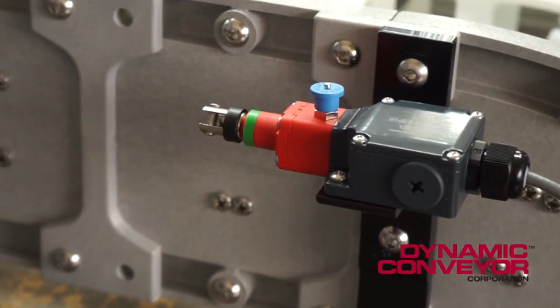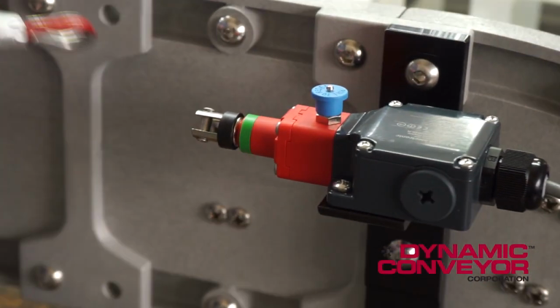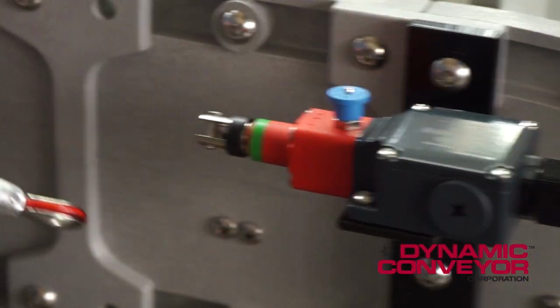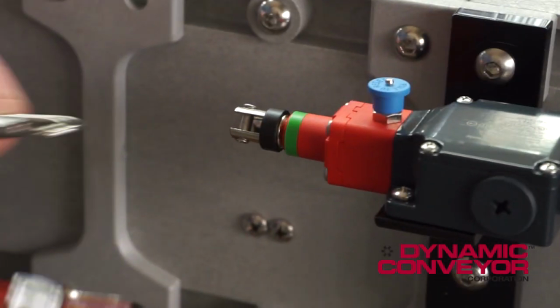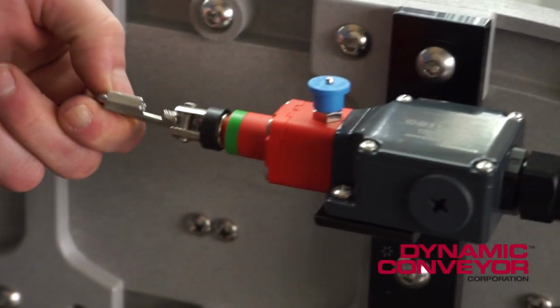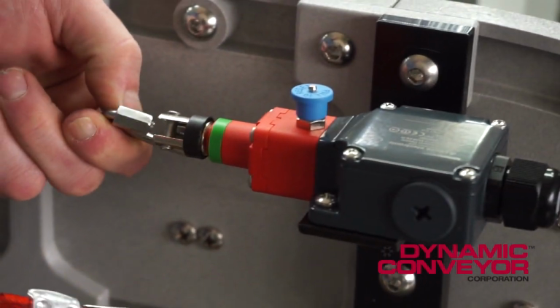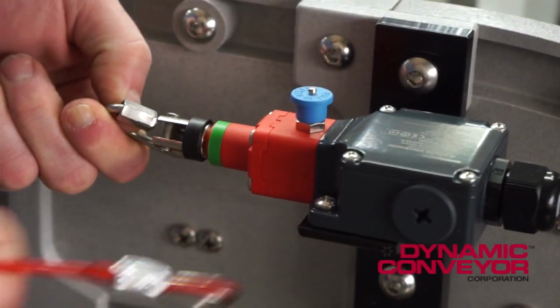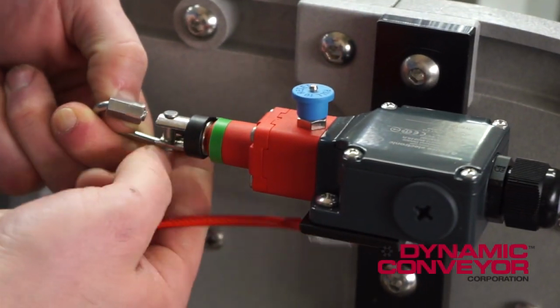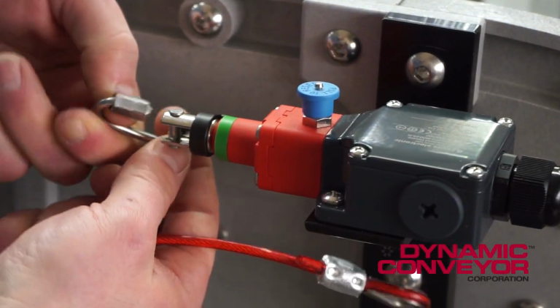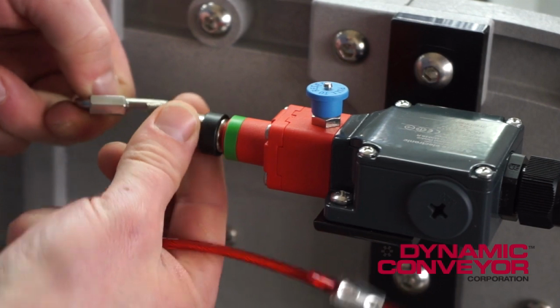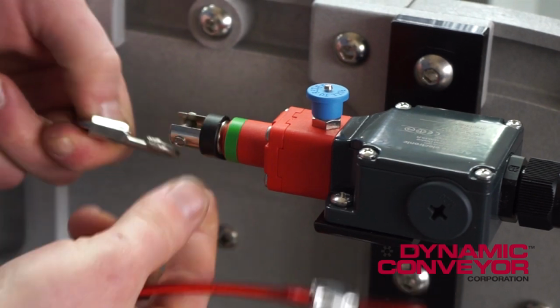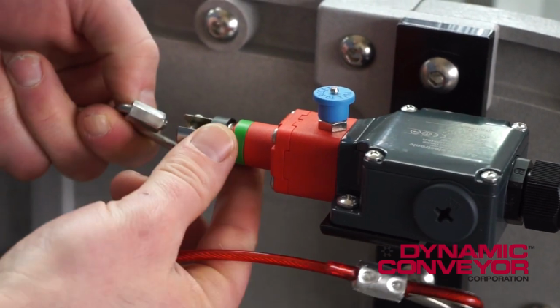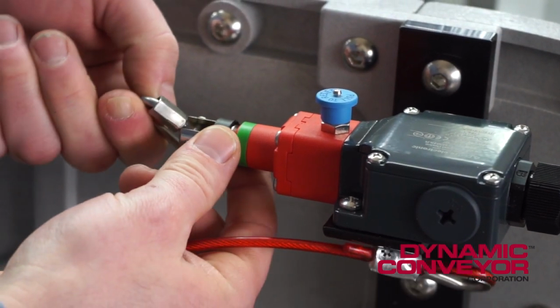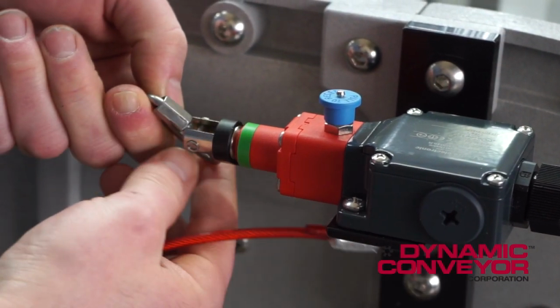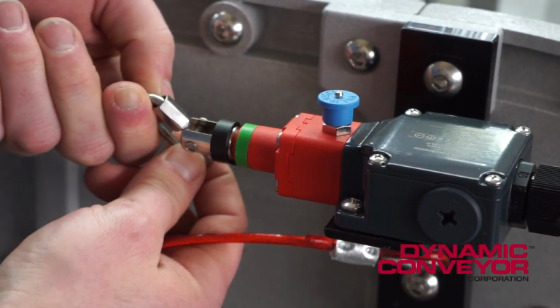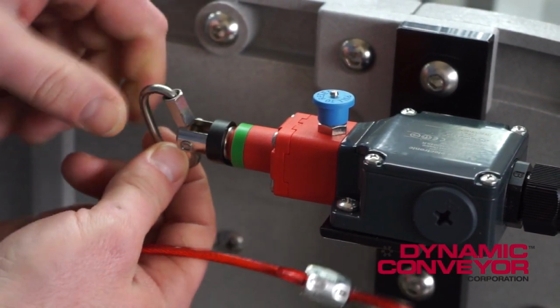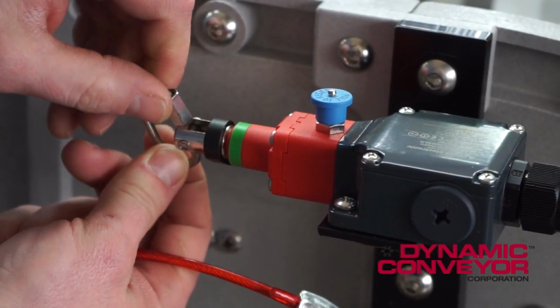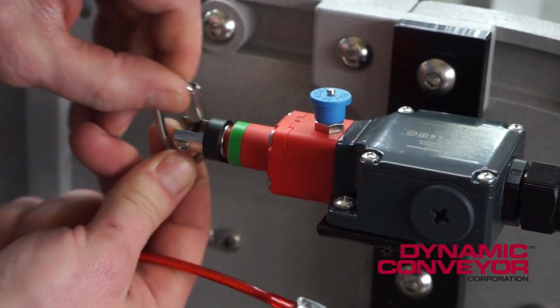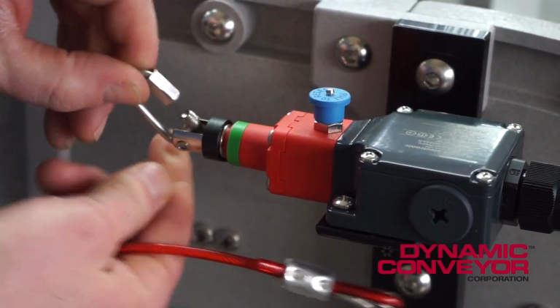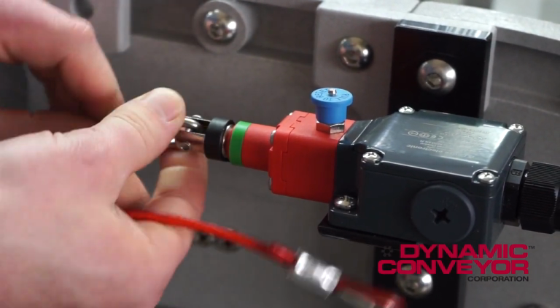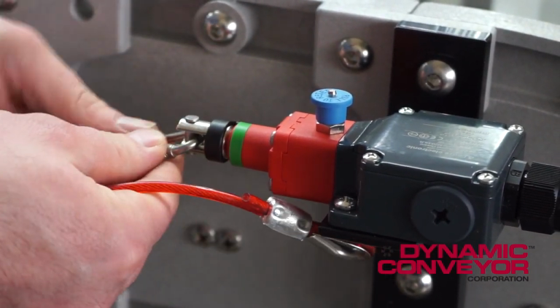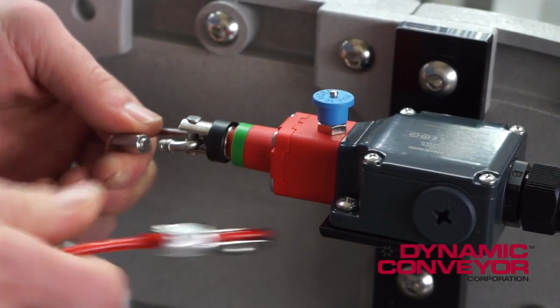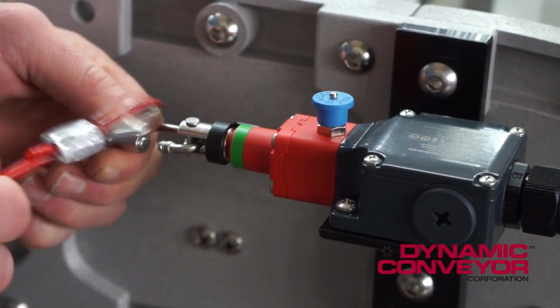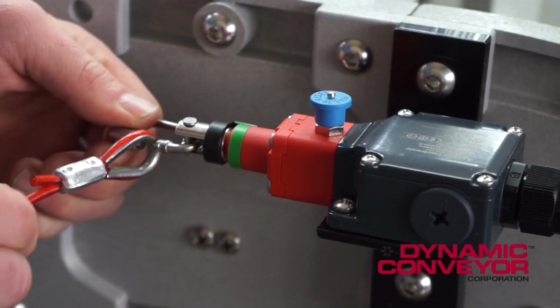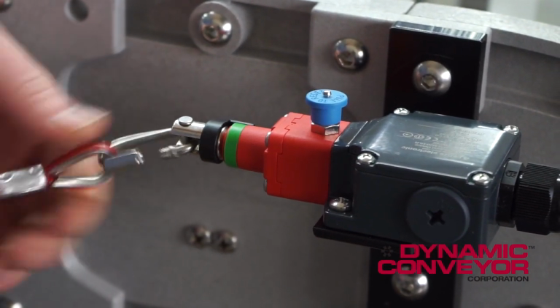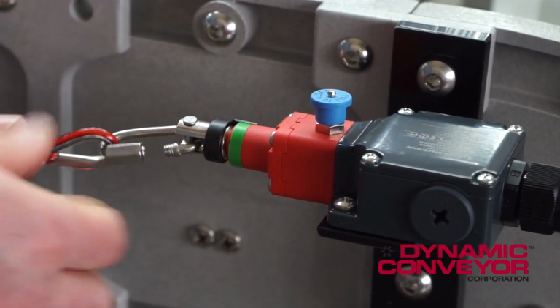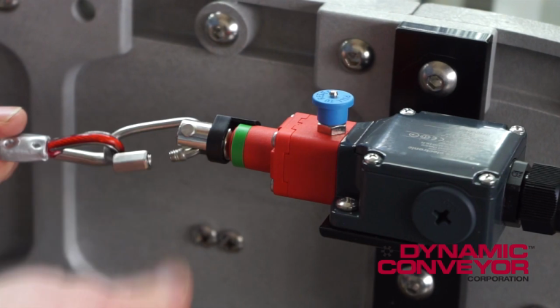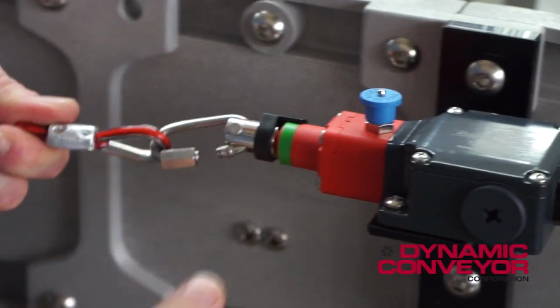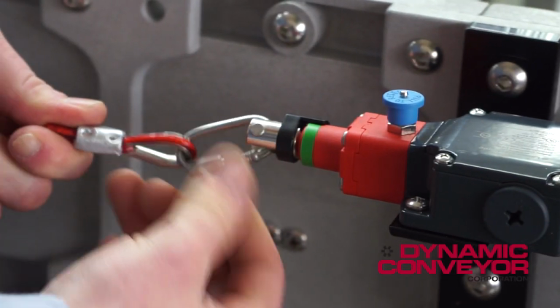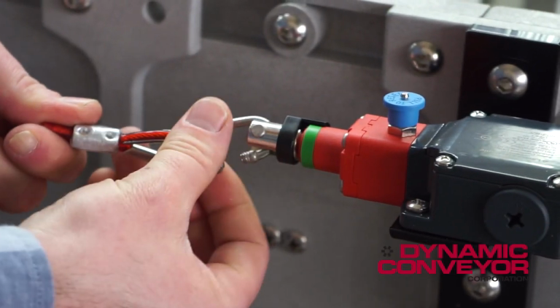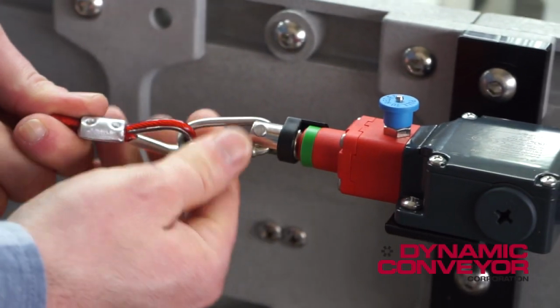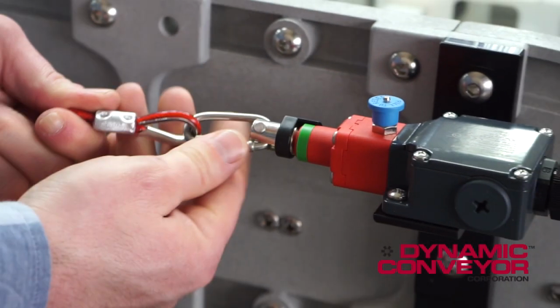Next, put the quicklink onto the e-stop switch and then thread the cable eye into the quicklink and tighten.